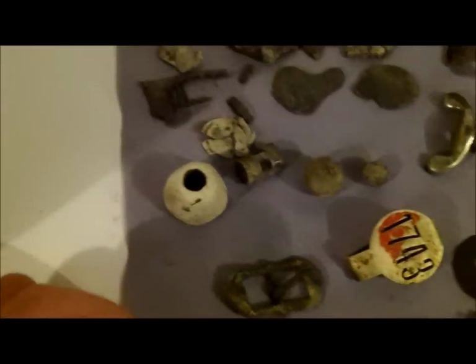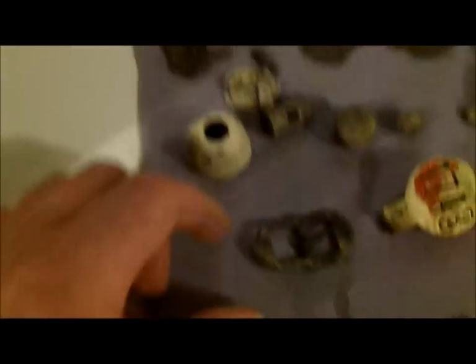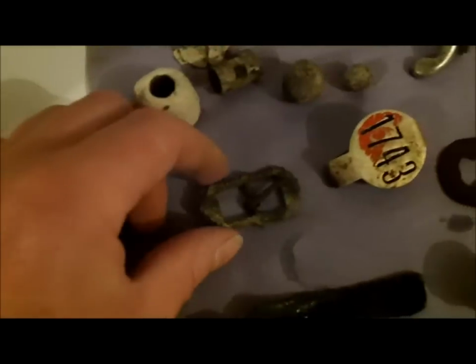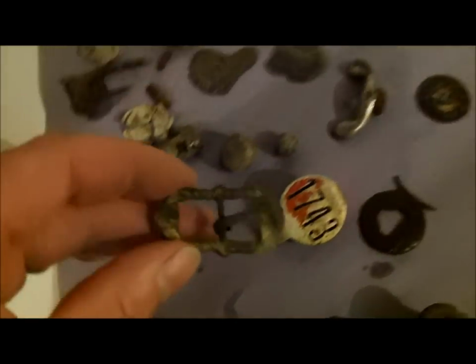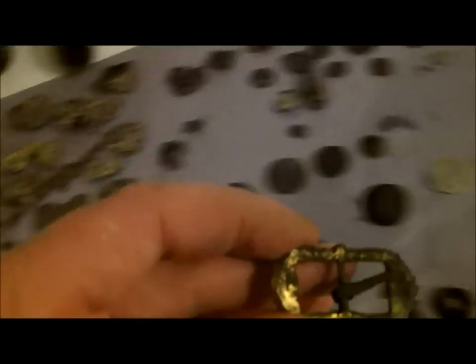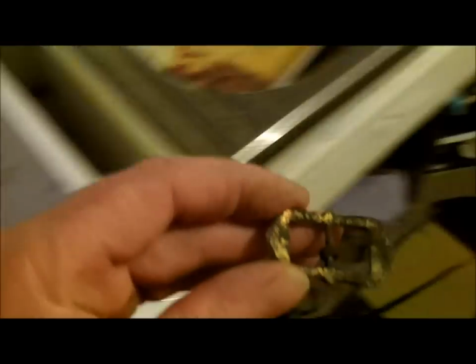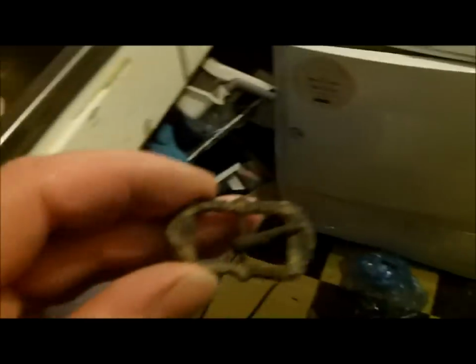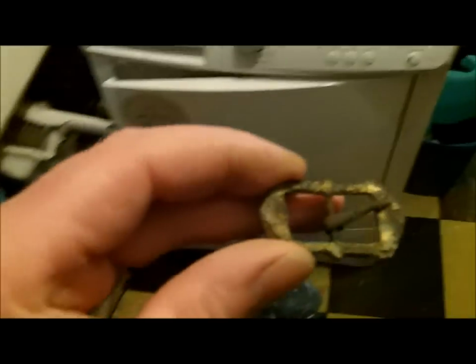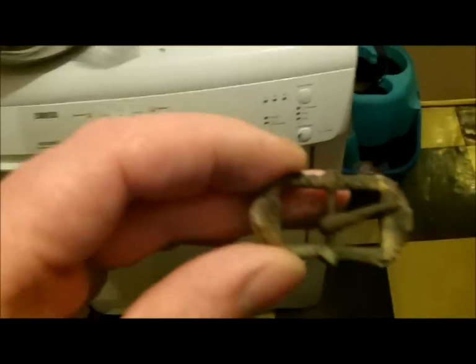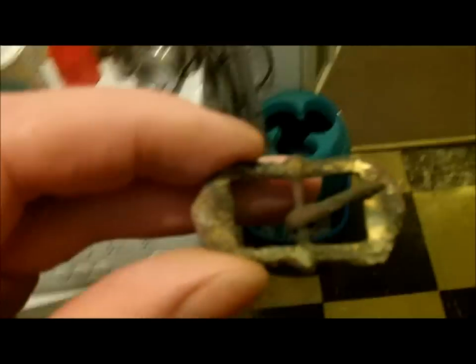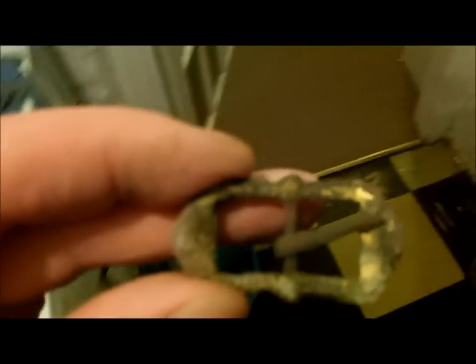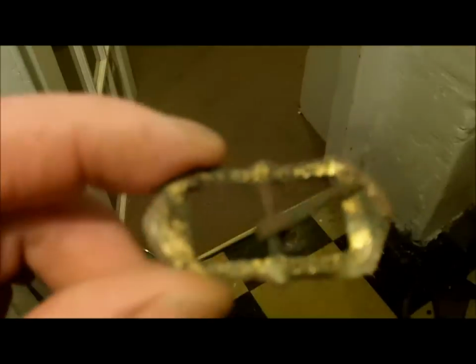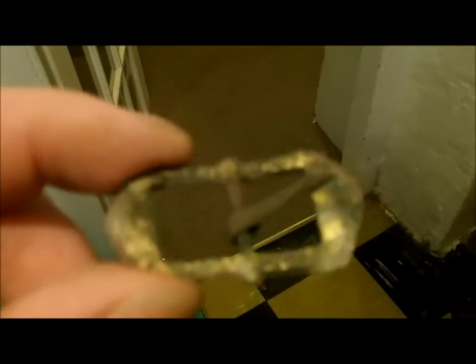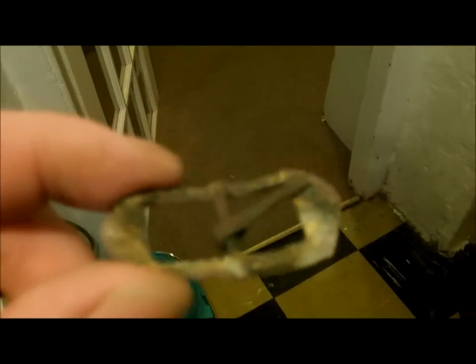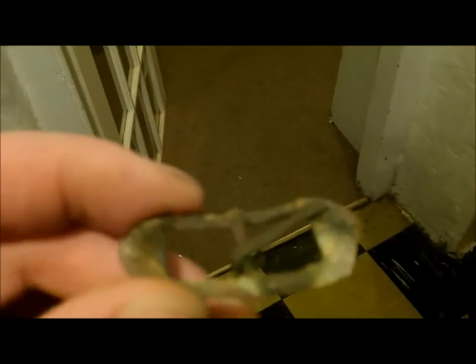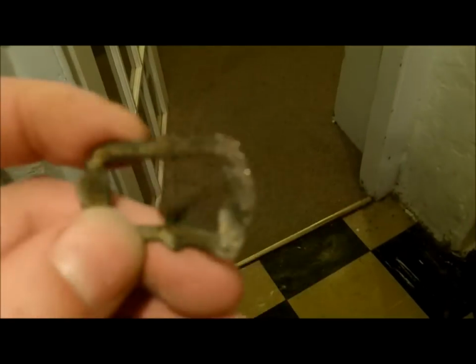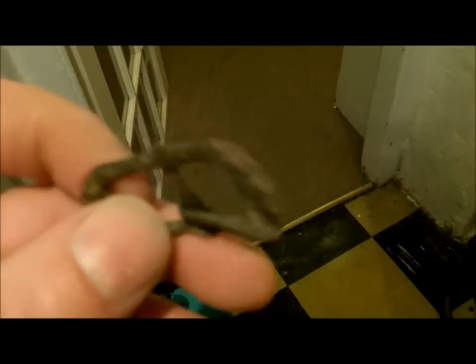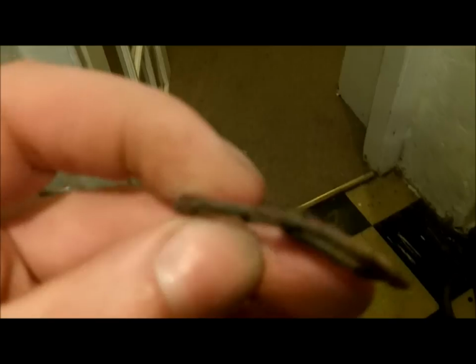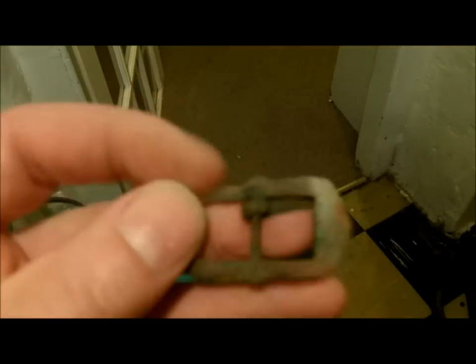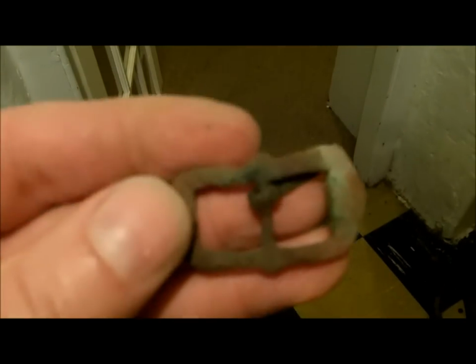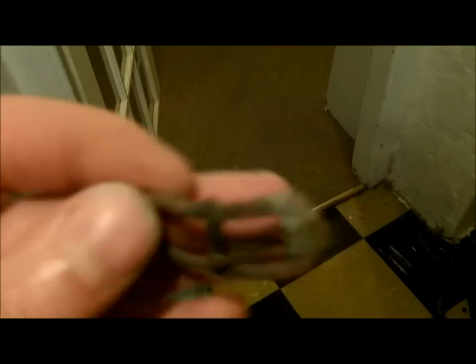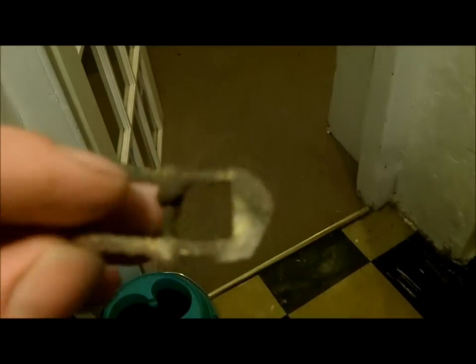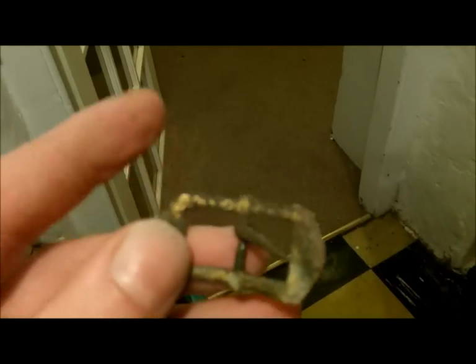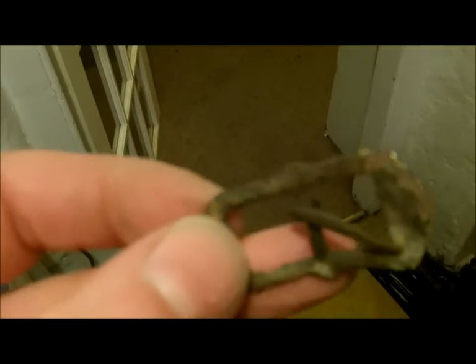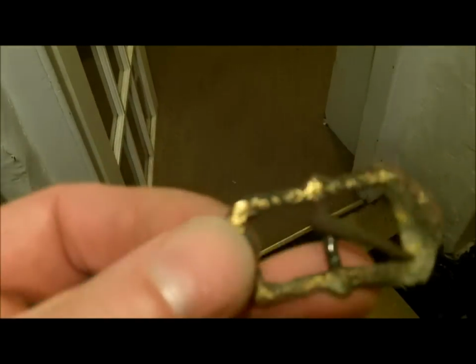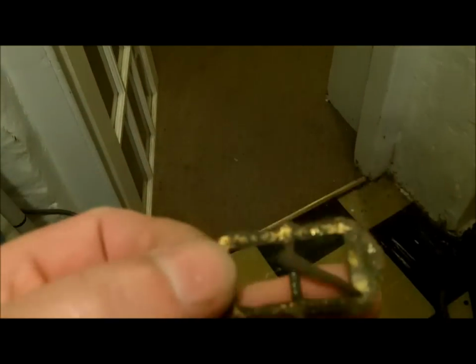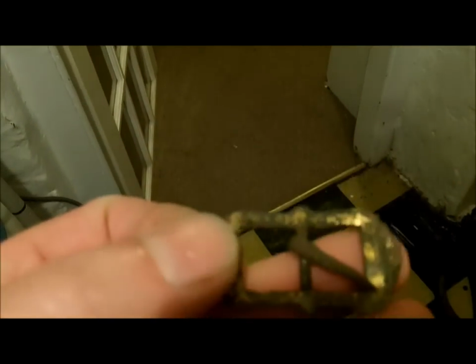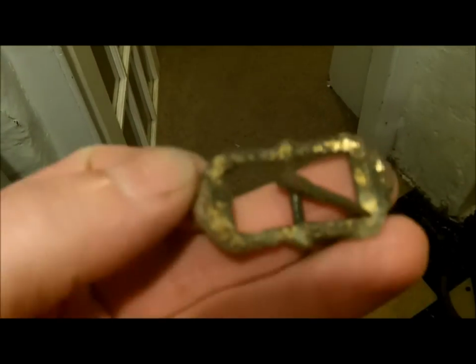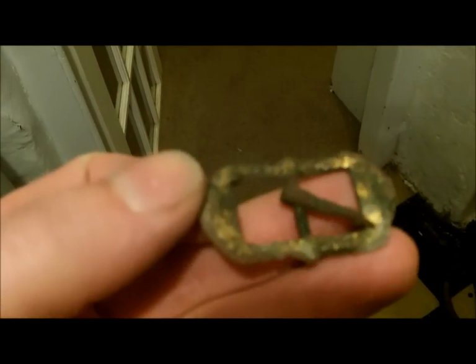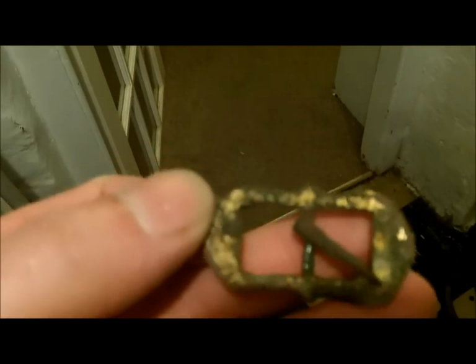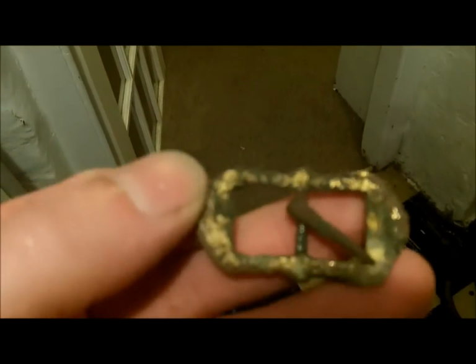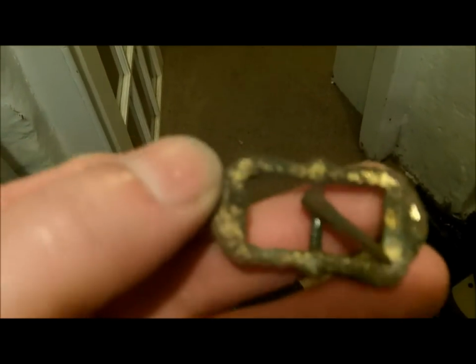And this buckle's rather nice. I'll try and take it into the light — it's still got a bit of gilt on it if you can see. It's one of the only buckles I've found. It's in a nice condition.